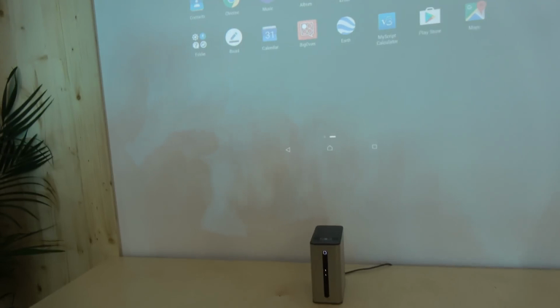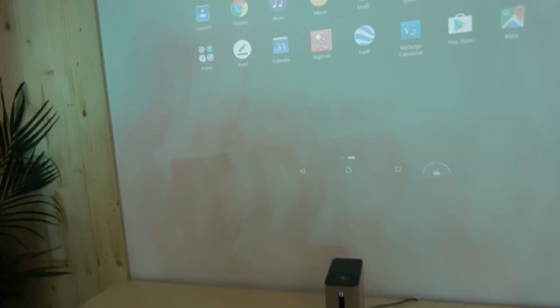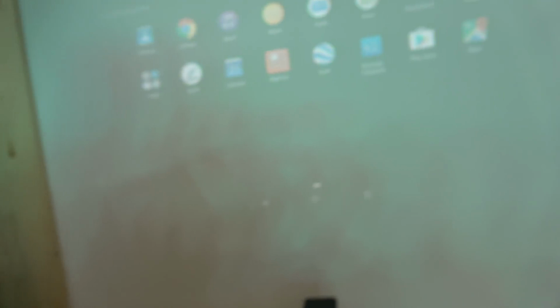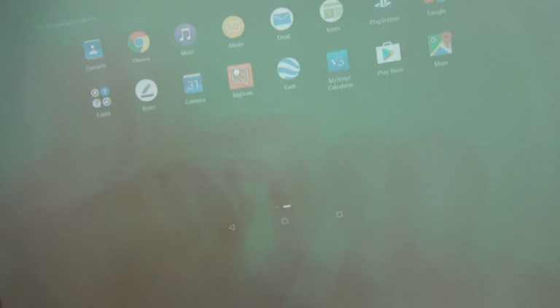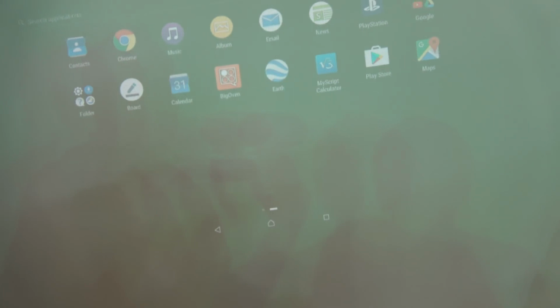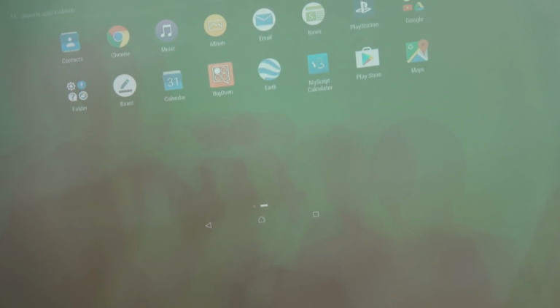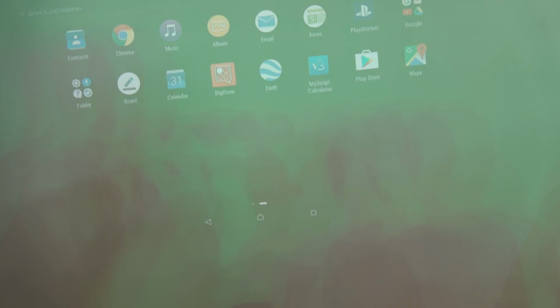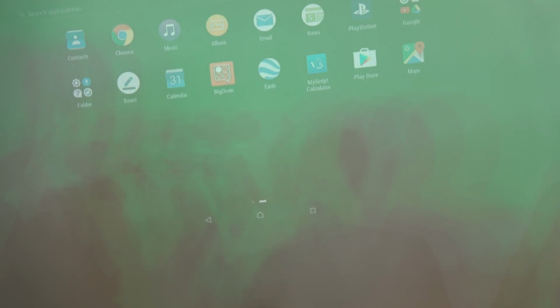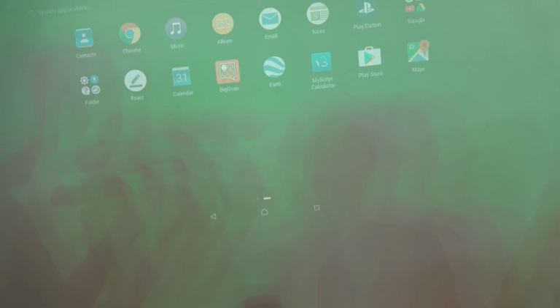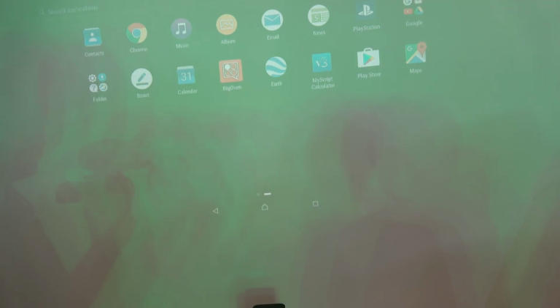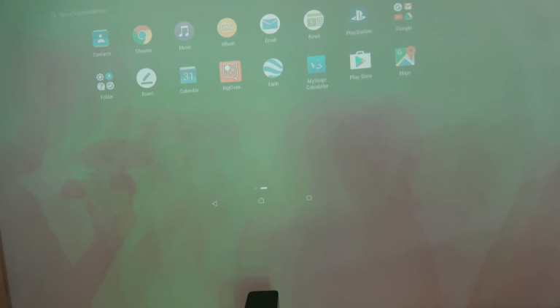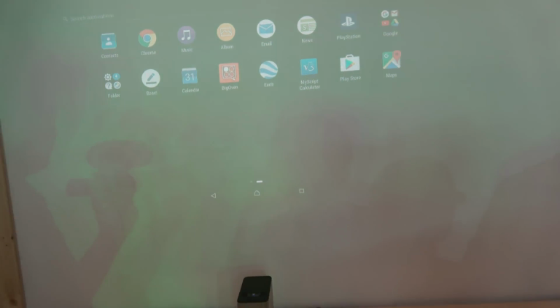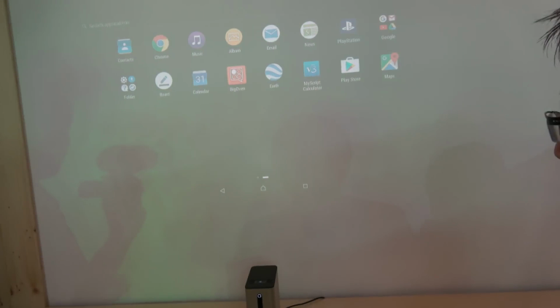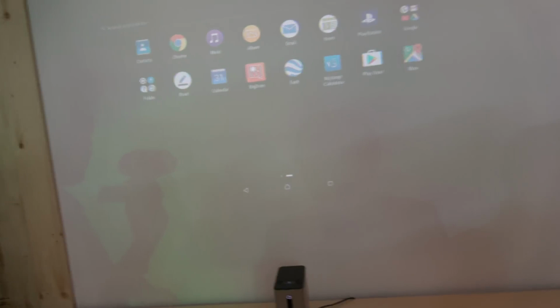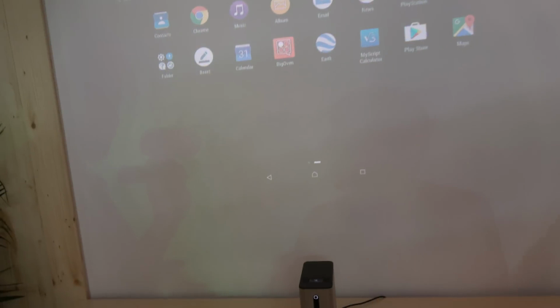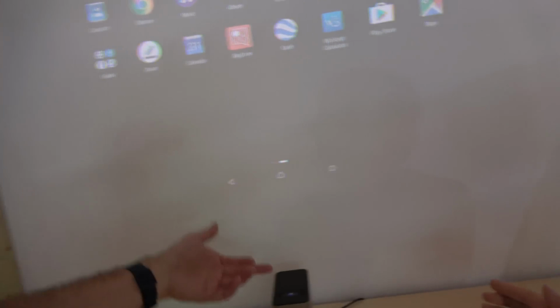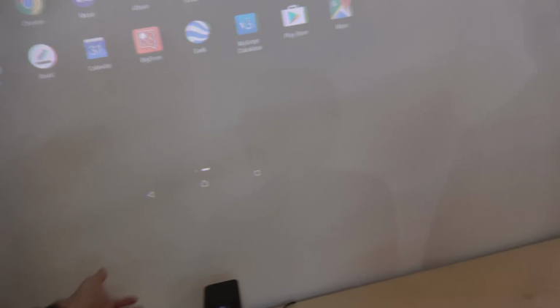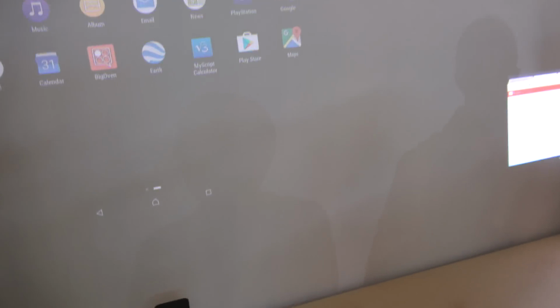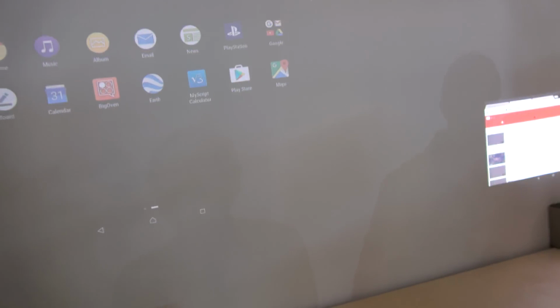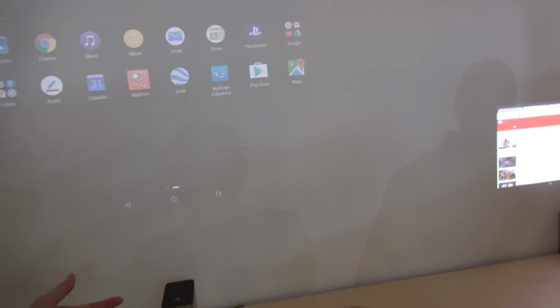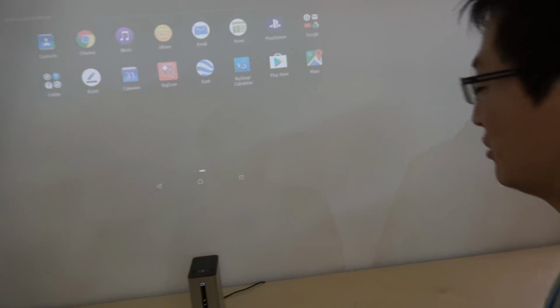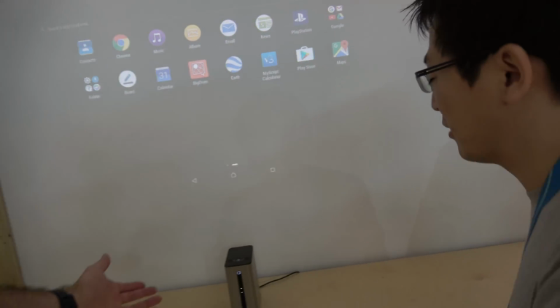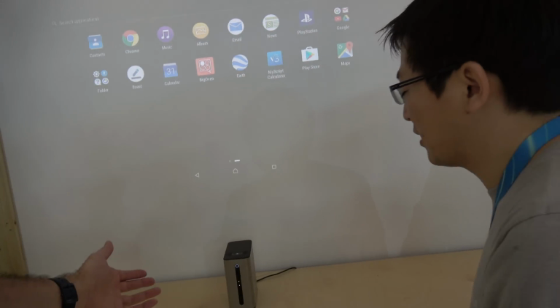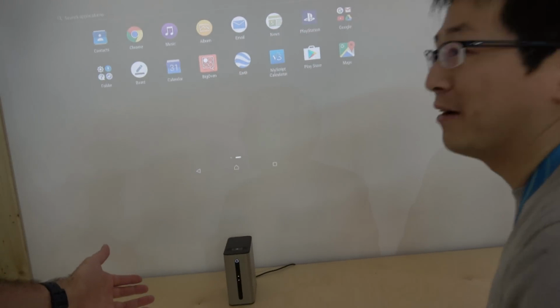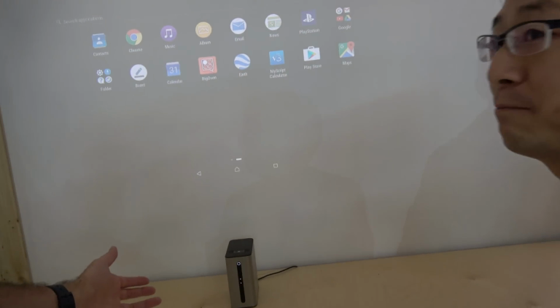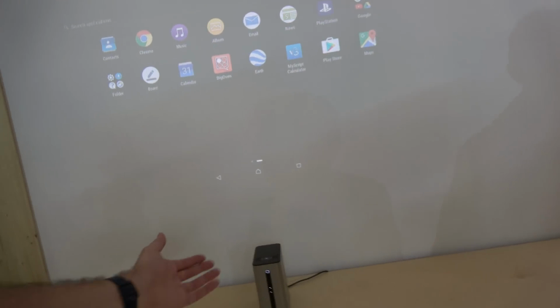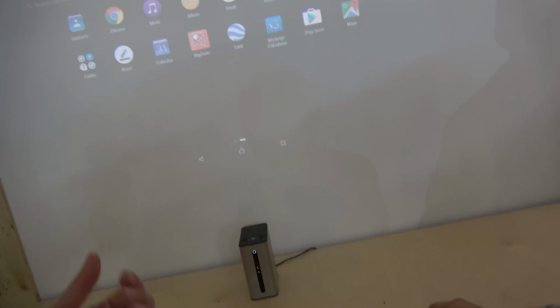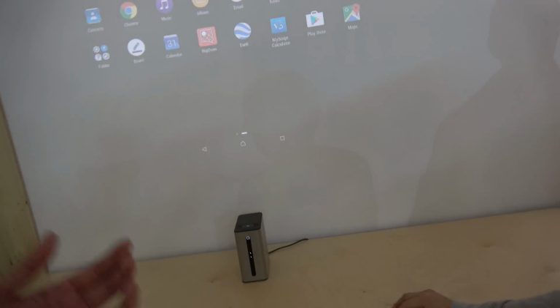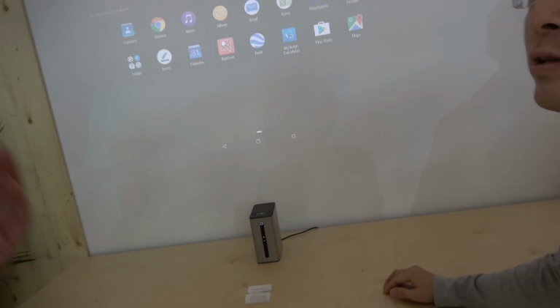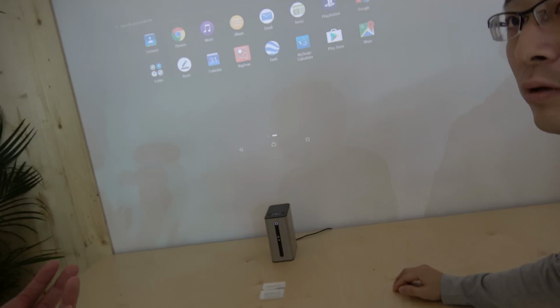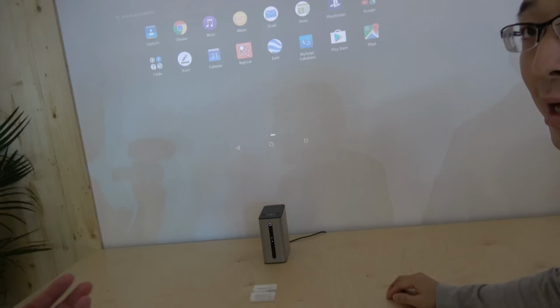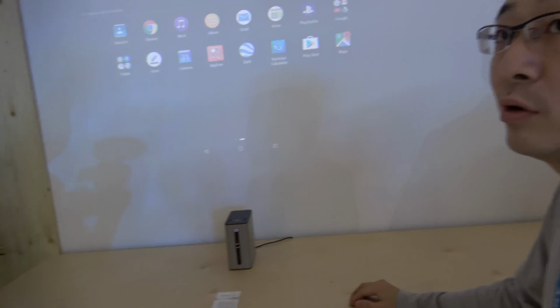You can also do OK Google. This microphone and this camera mean you can do video conferencing, yes, of course.